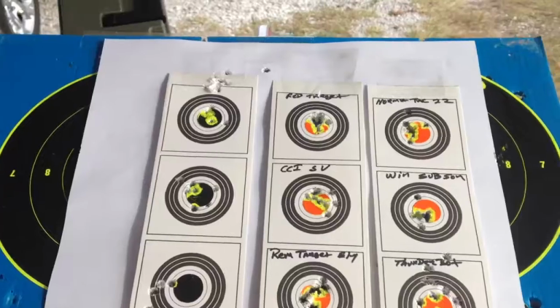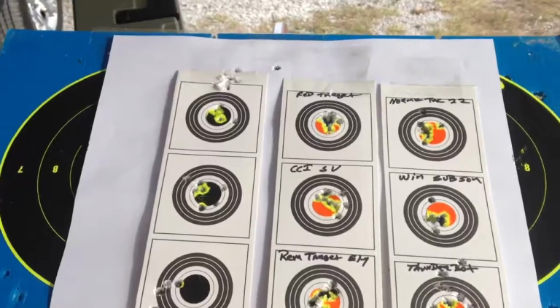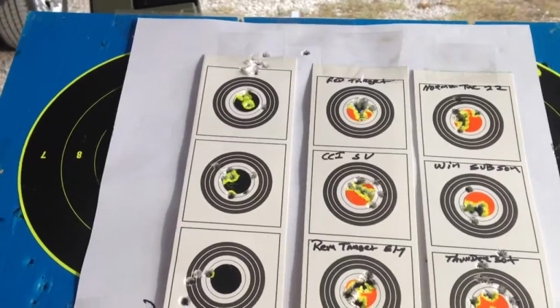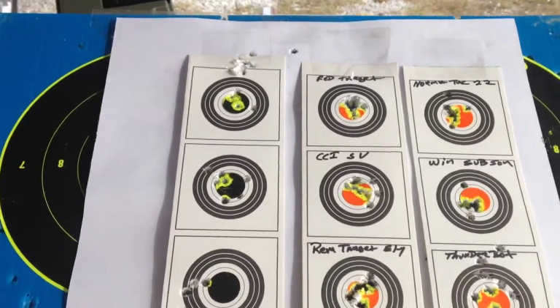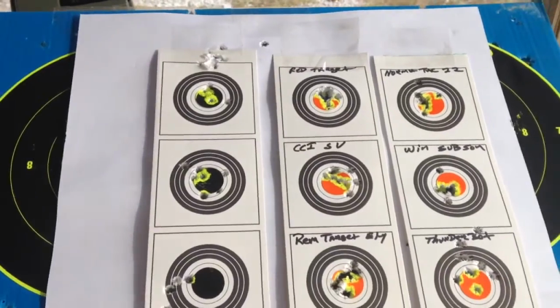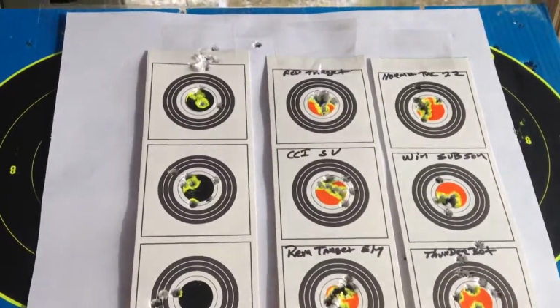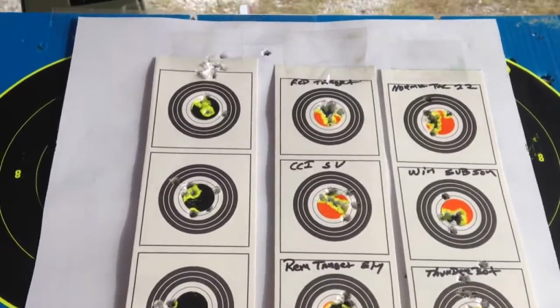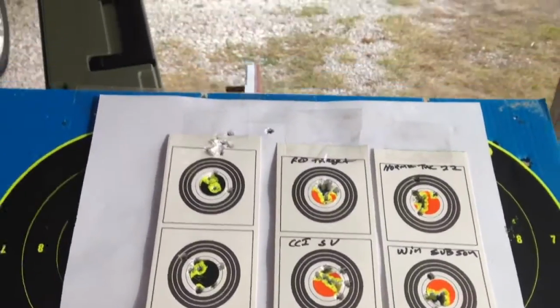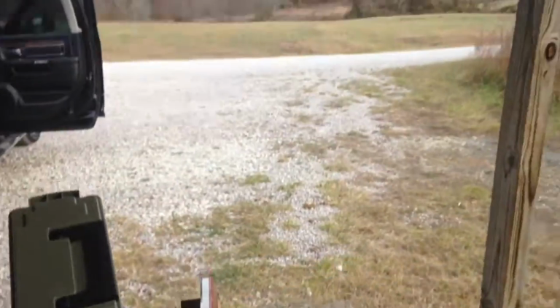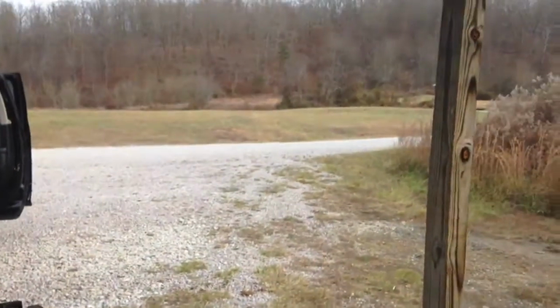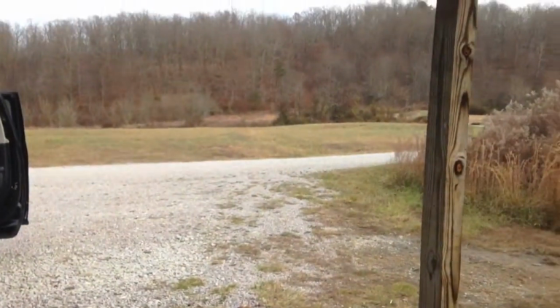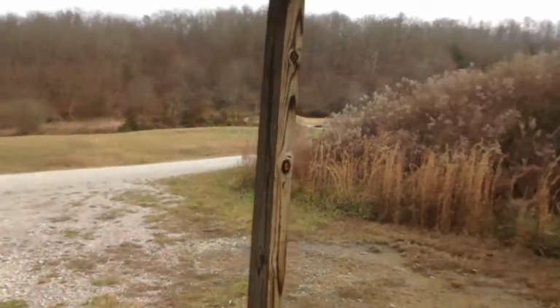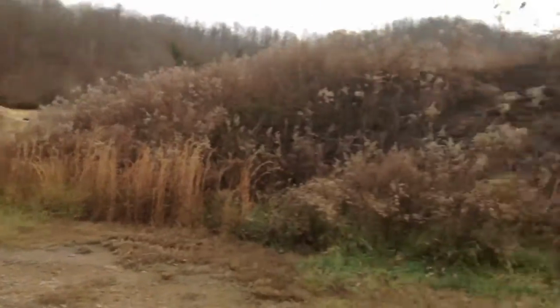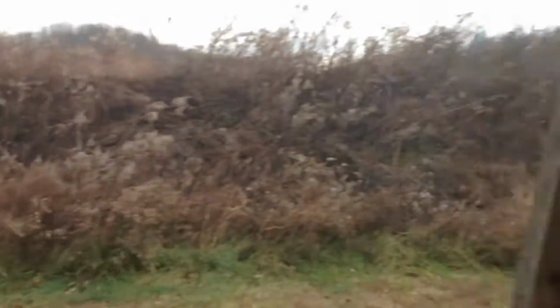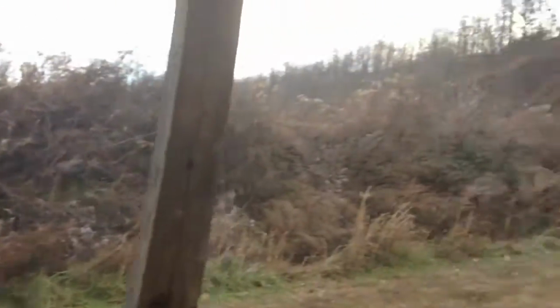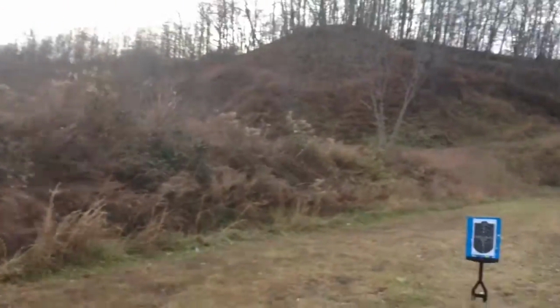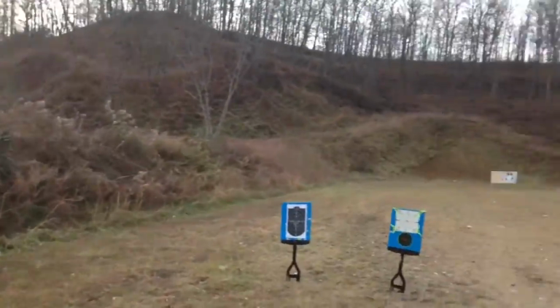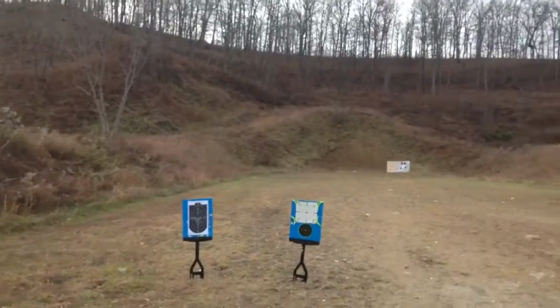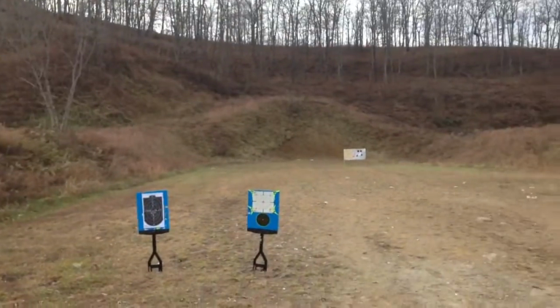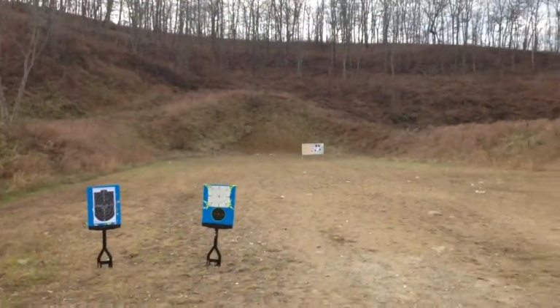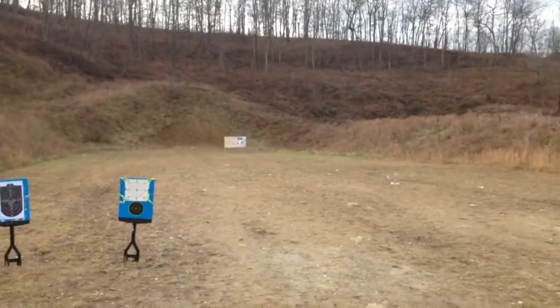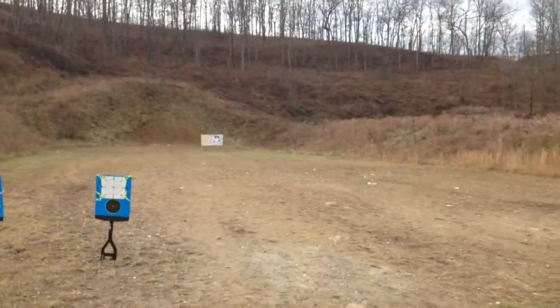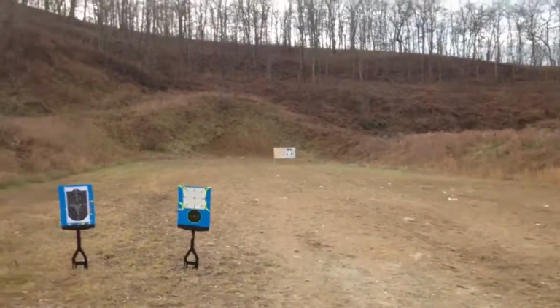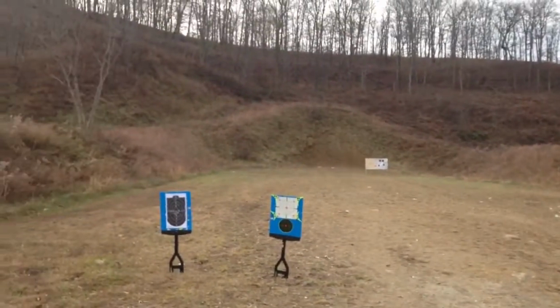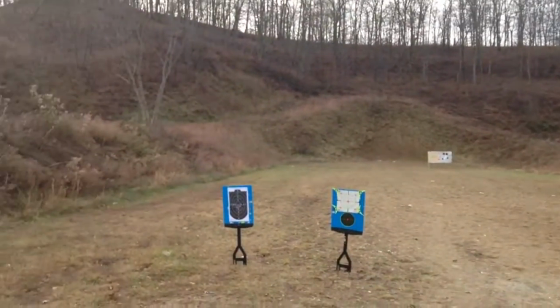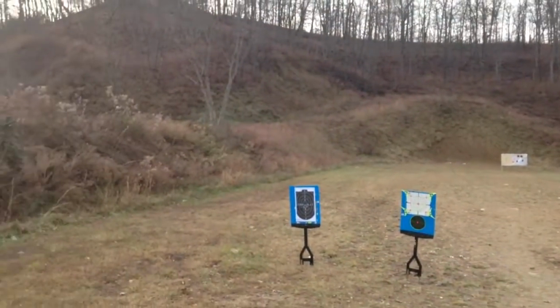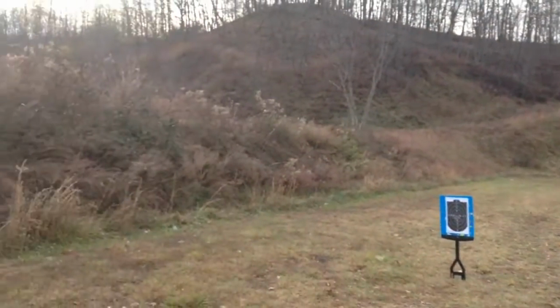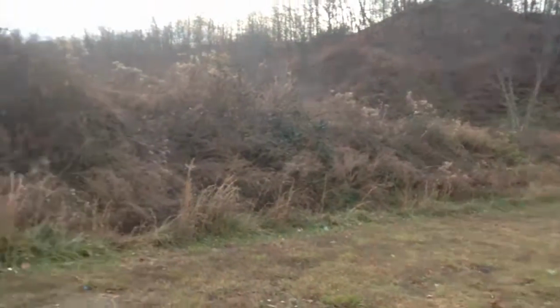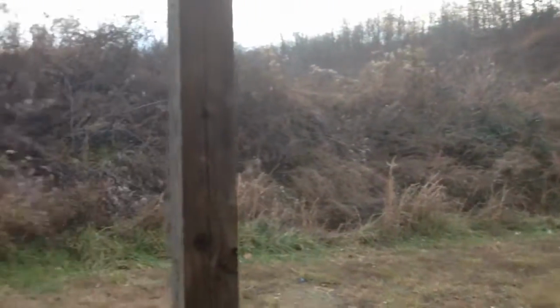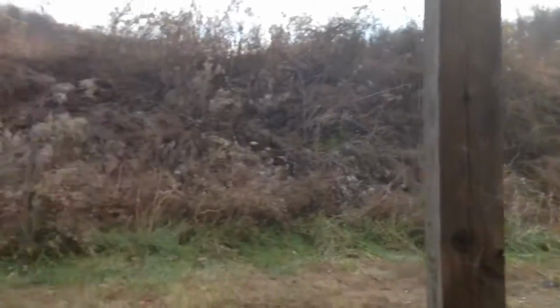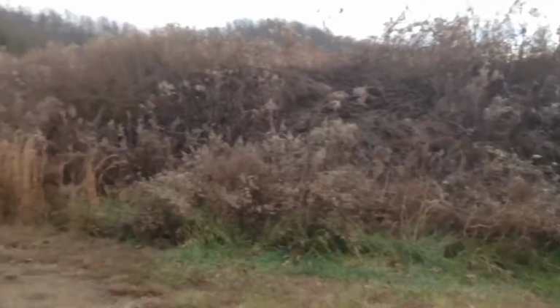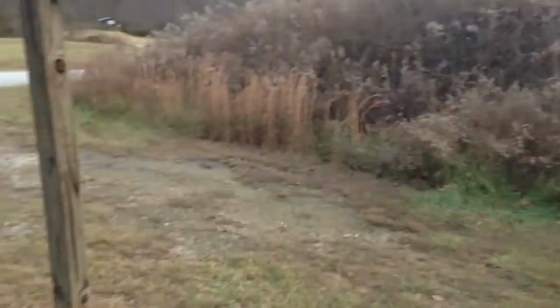Hey YouTube, it's JR here out at the range today. Everything is looking good. We got a little break in the weather today — it's about 70 degrees.